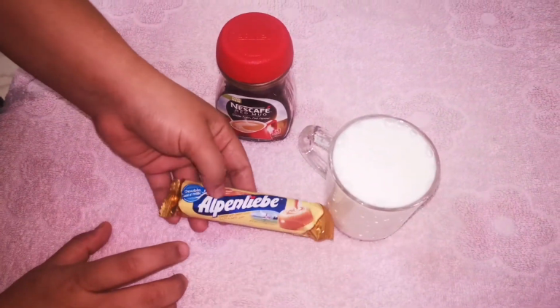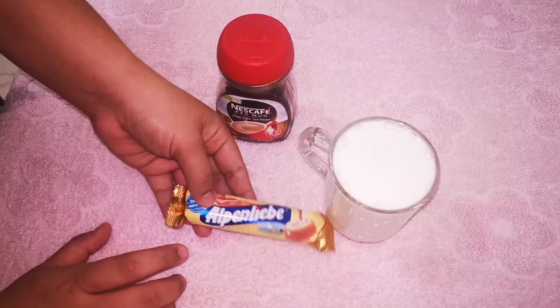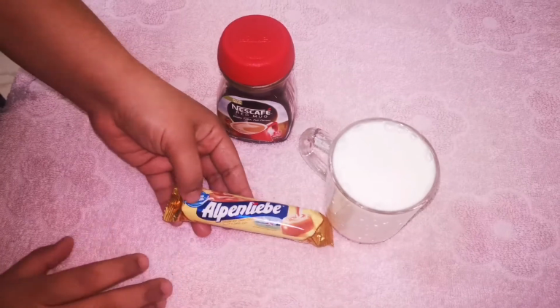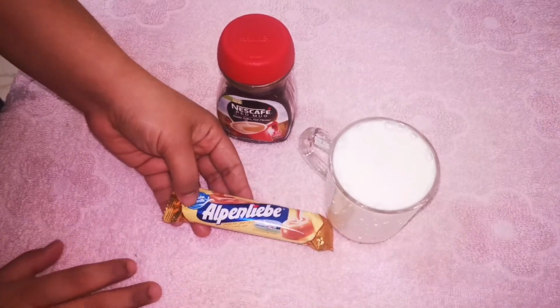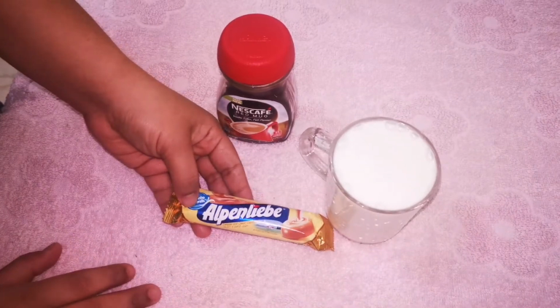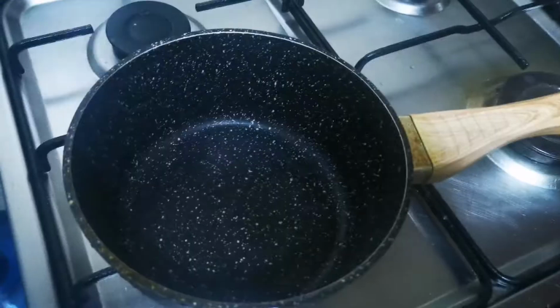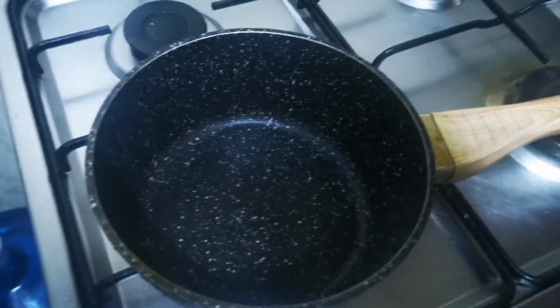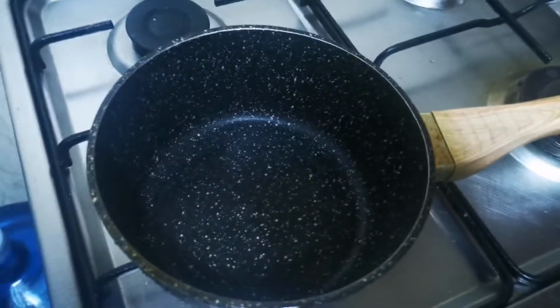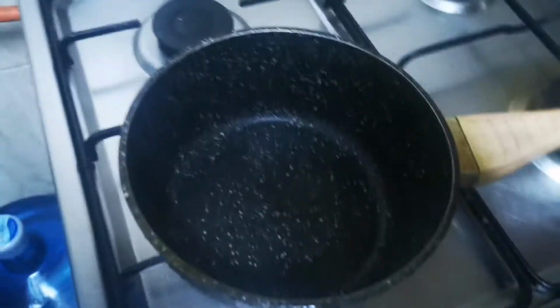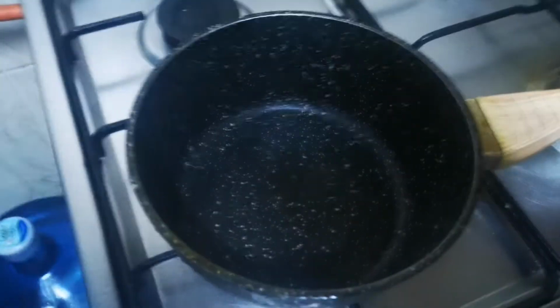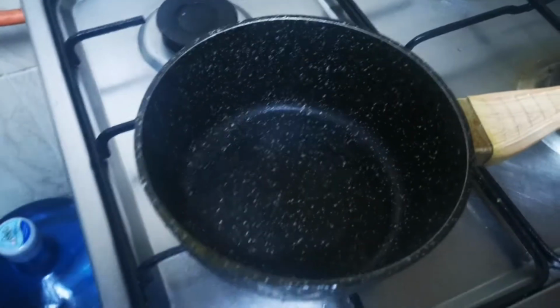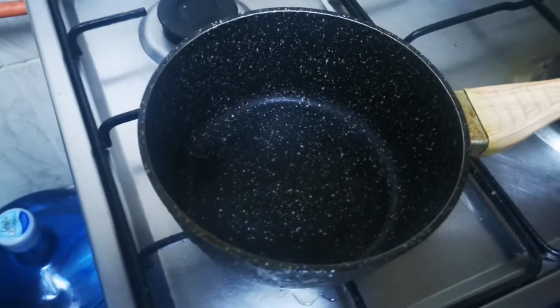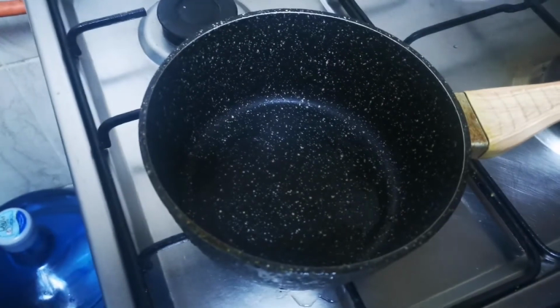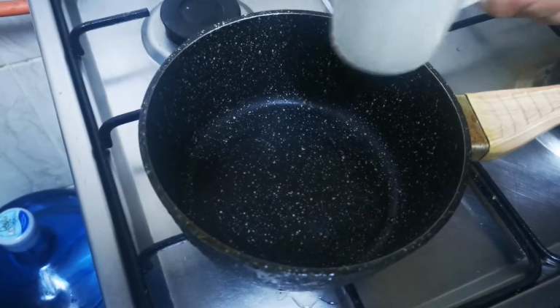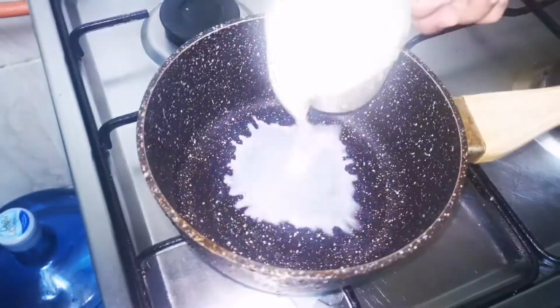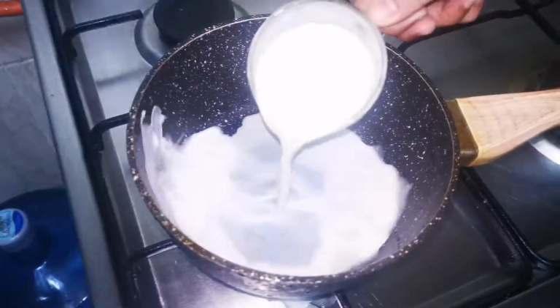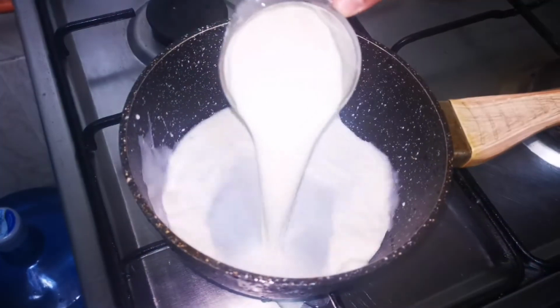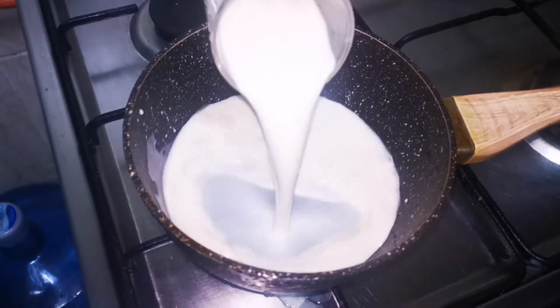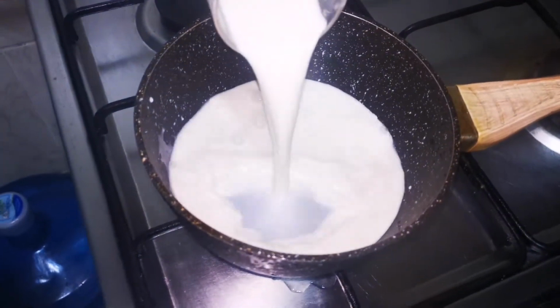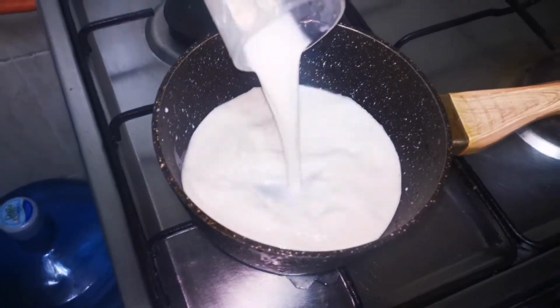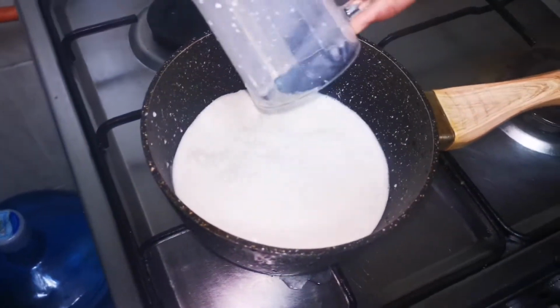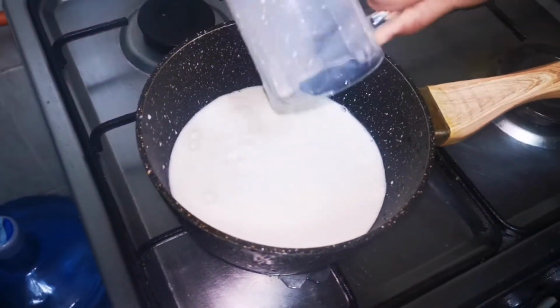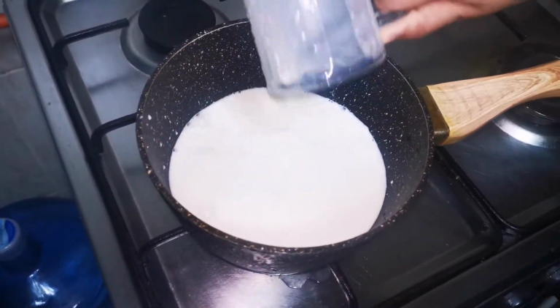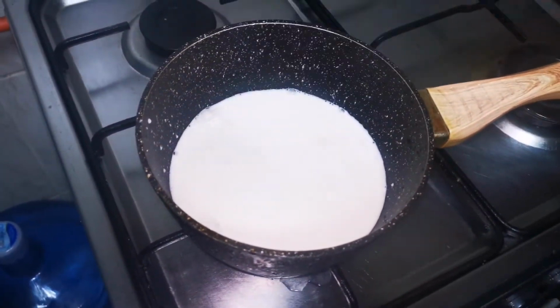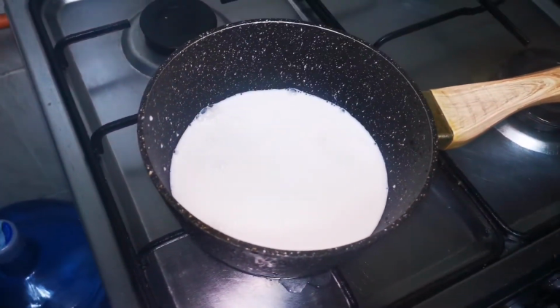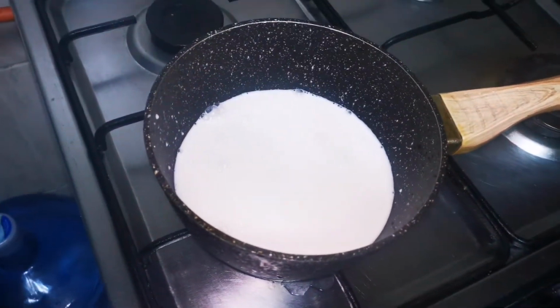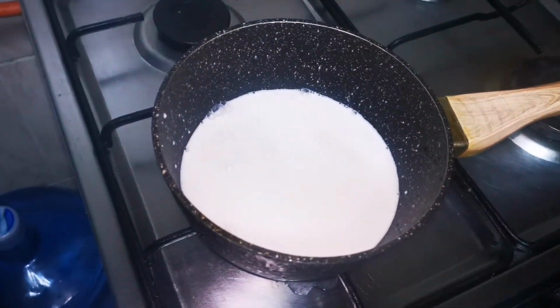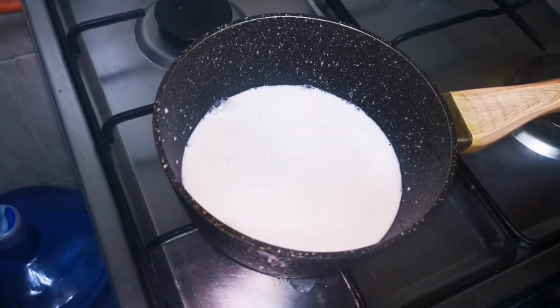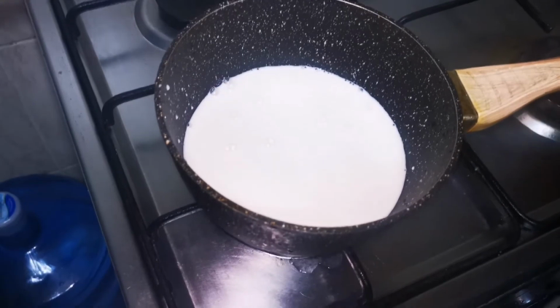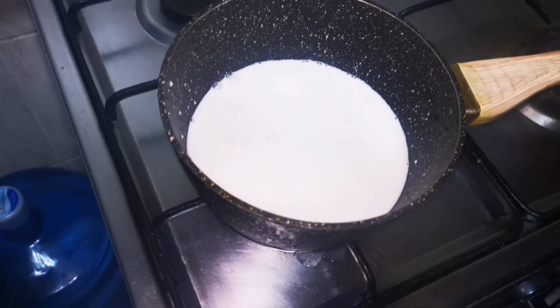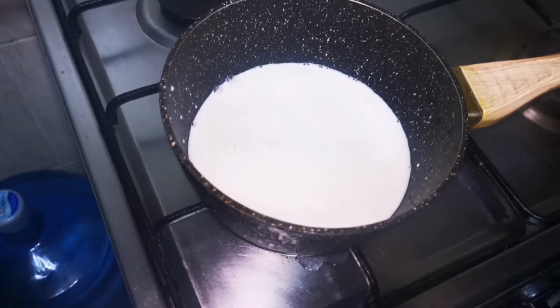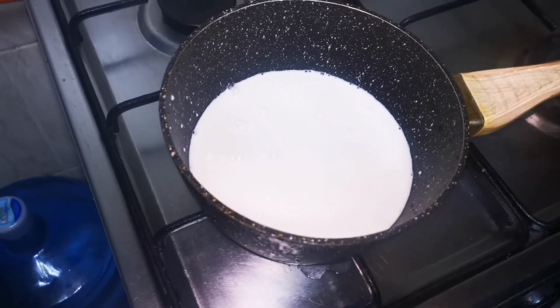We have an oven and a stove. Now I am going to prepare the coffee with a cup.